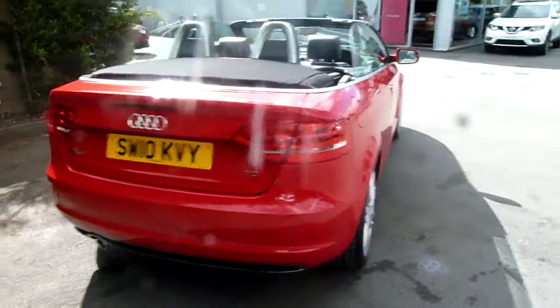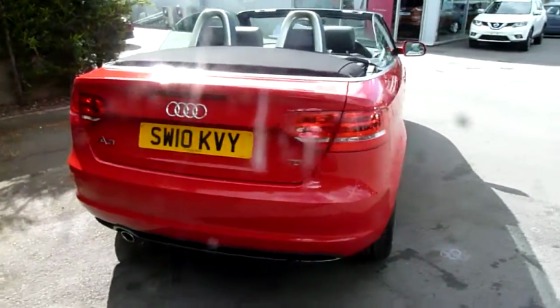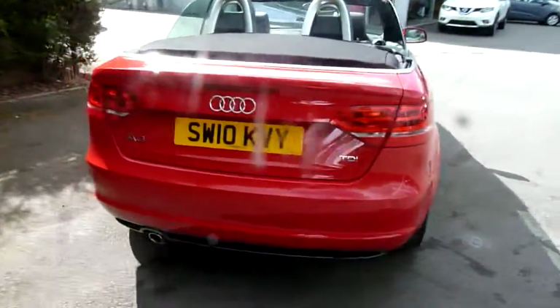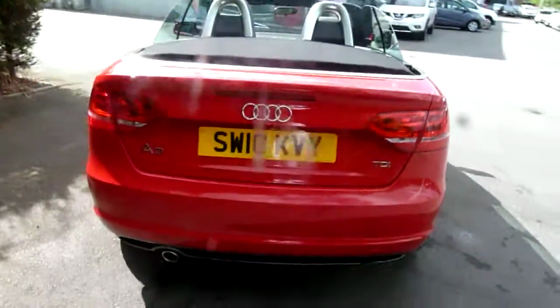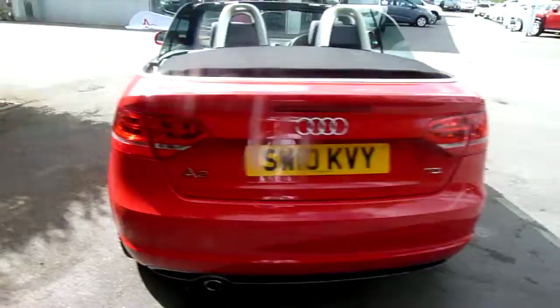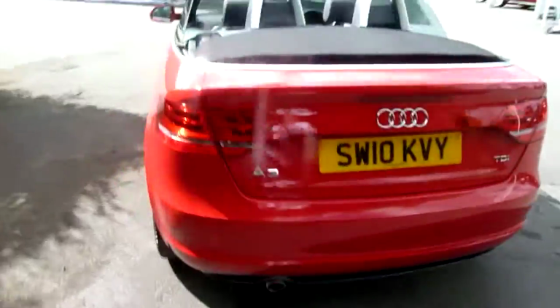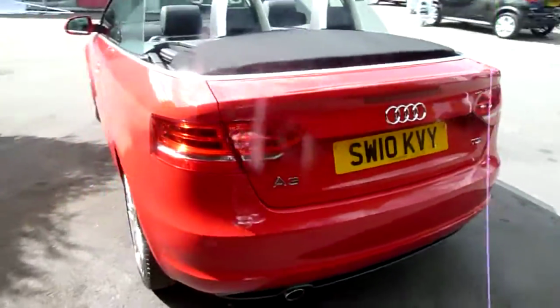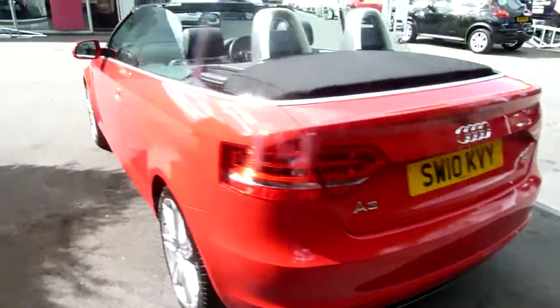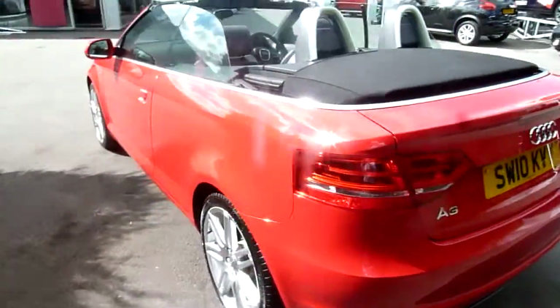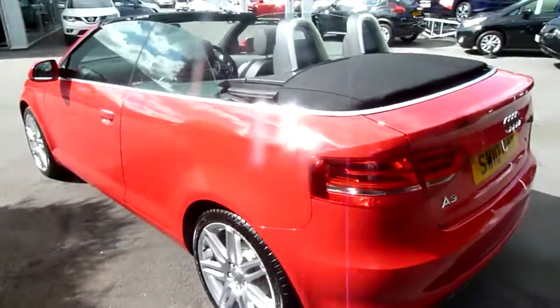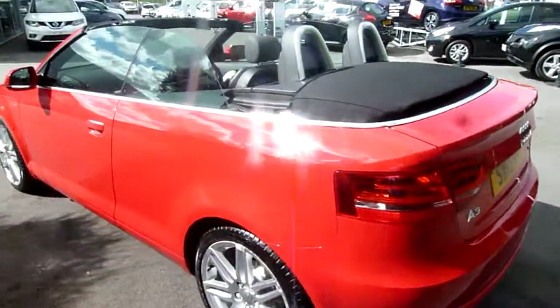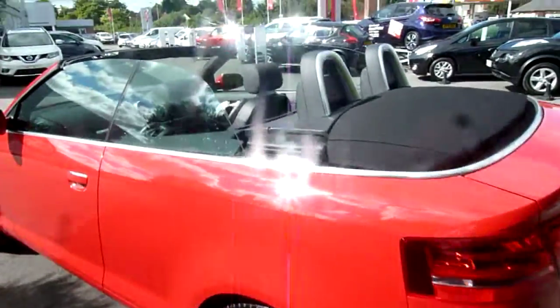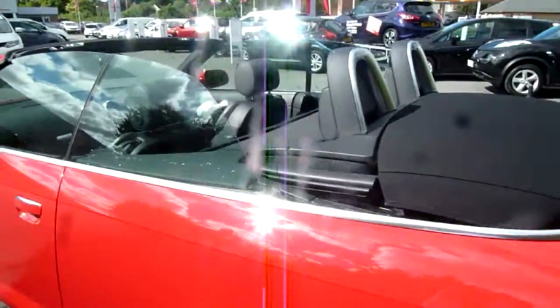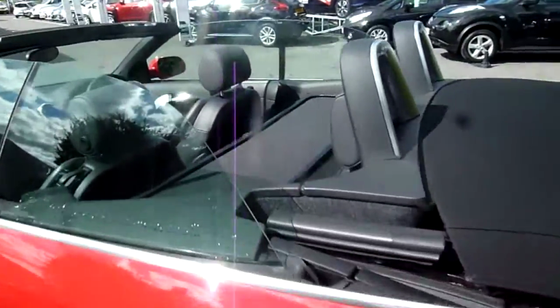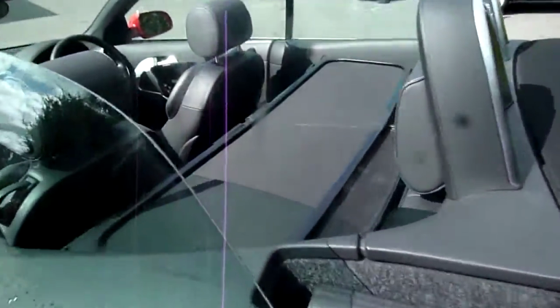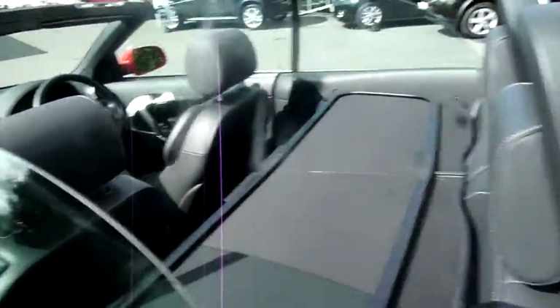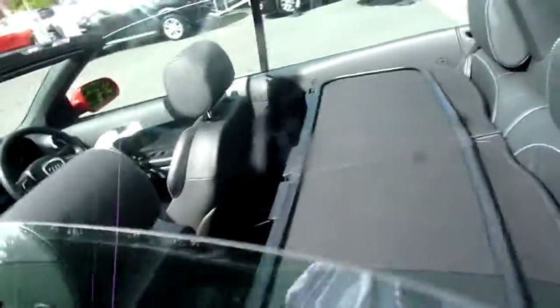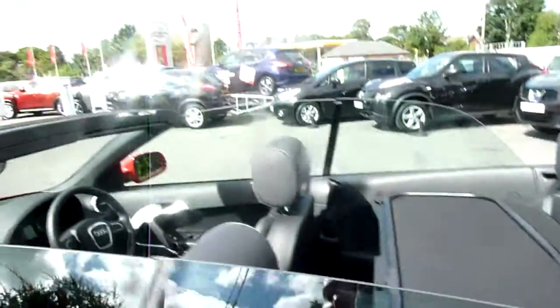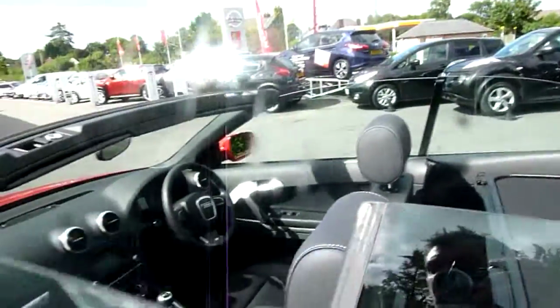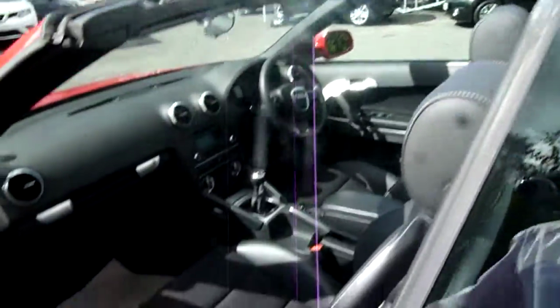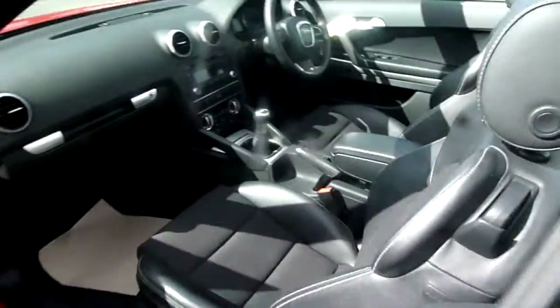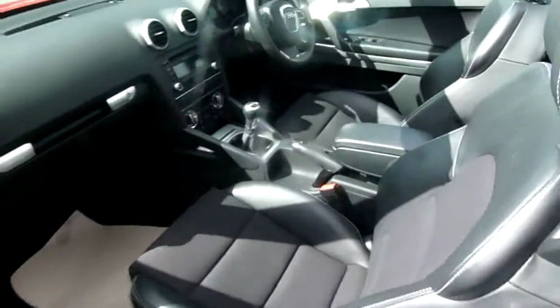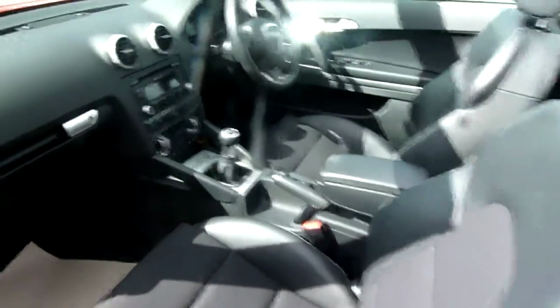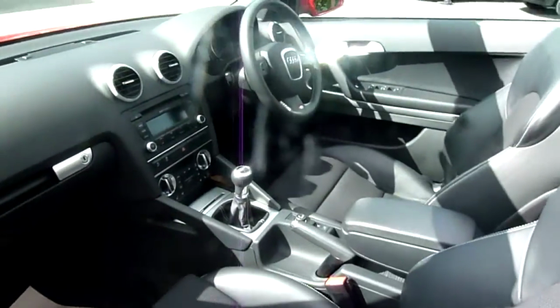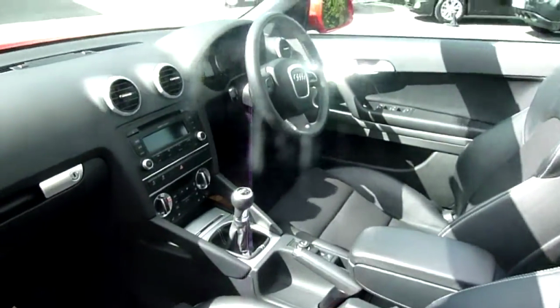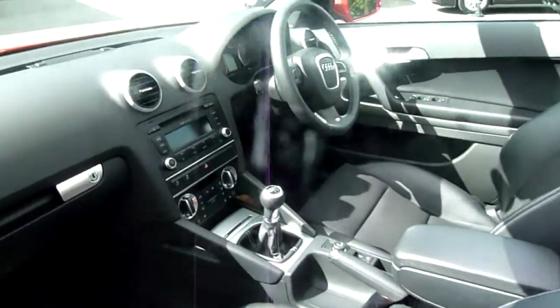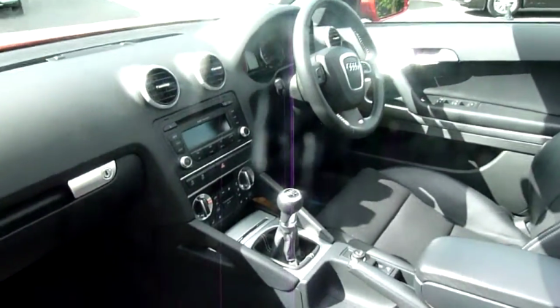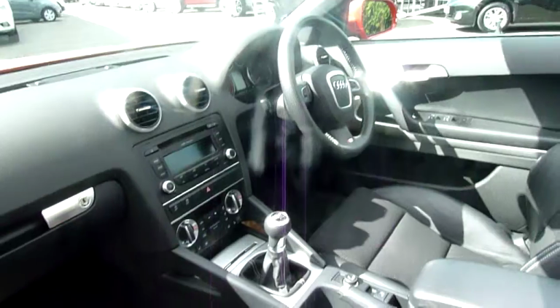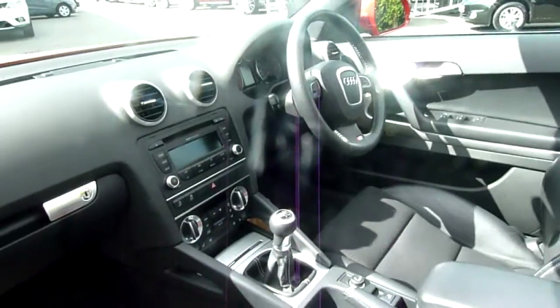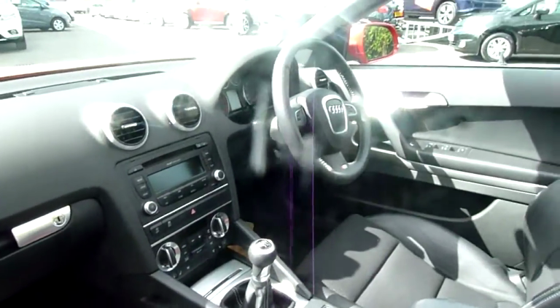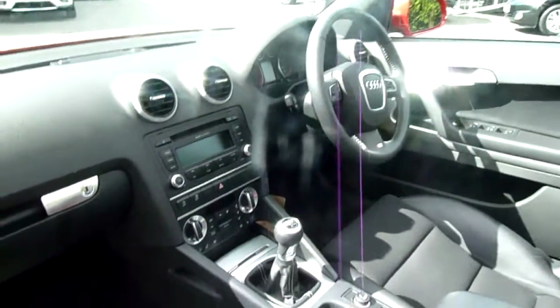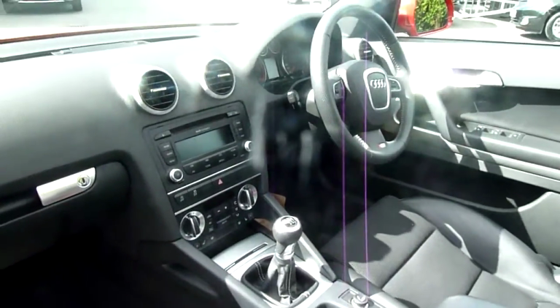It also has a couple of options: heated seats, the rear wind deflector. Inside is finished in half leather. It has a fully automatic roof, dual climate control, and a multifunctional steering wheel.